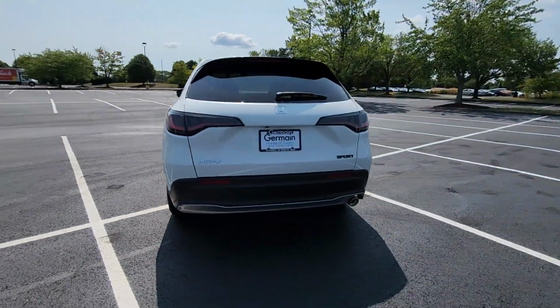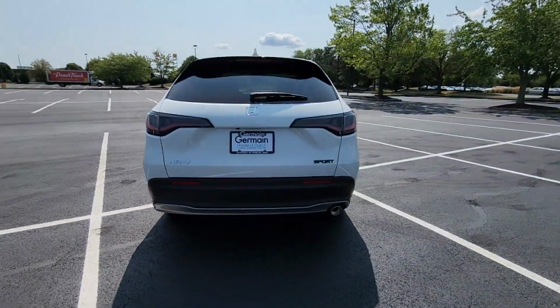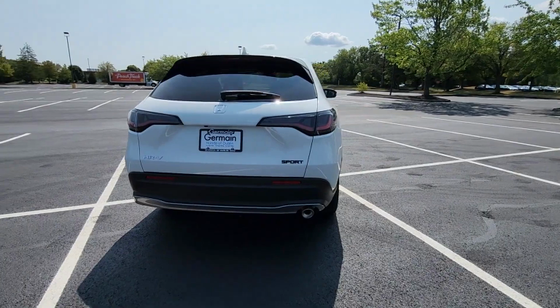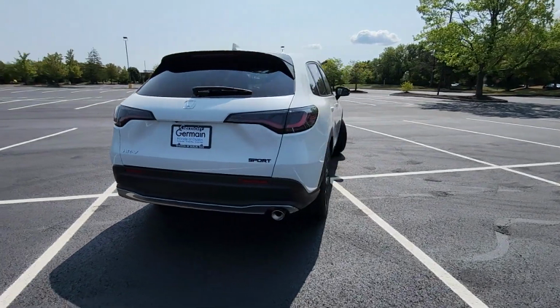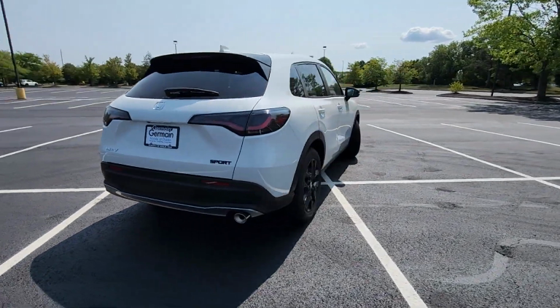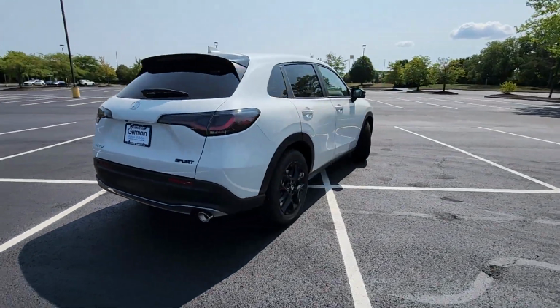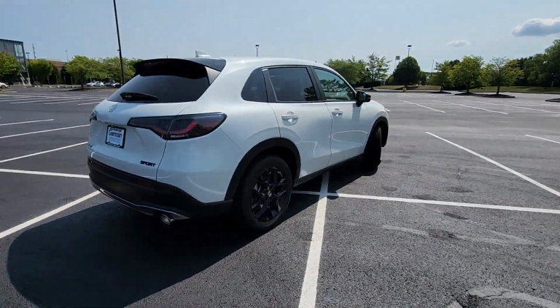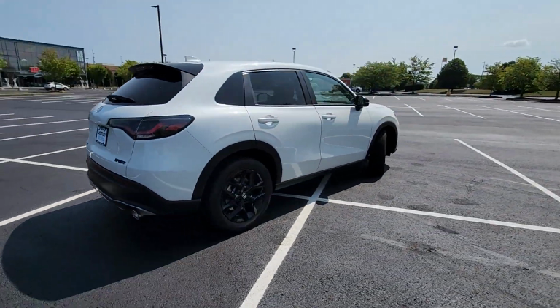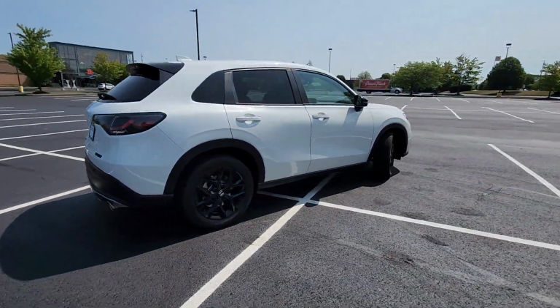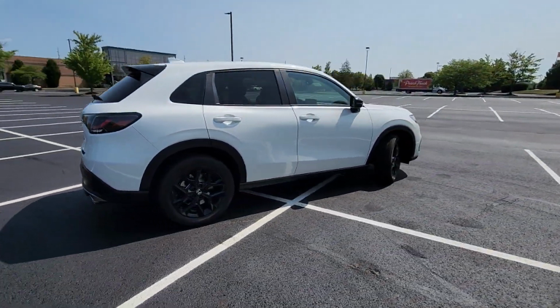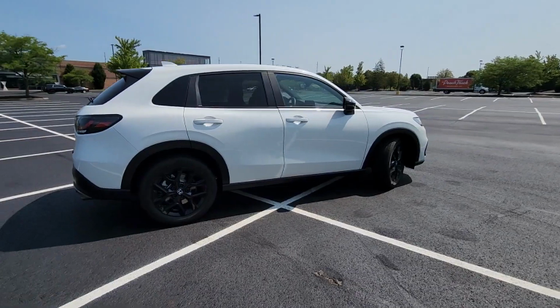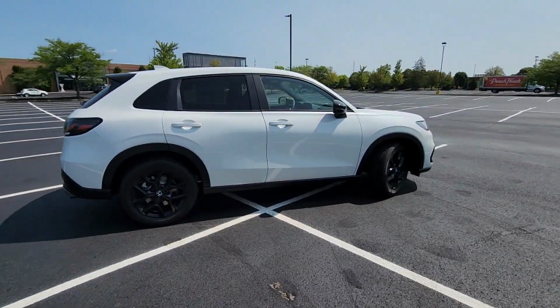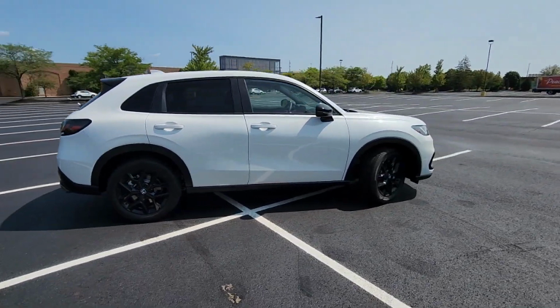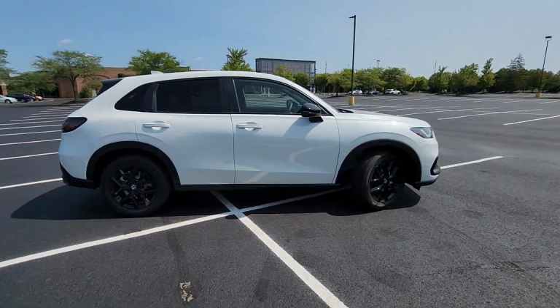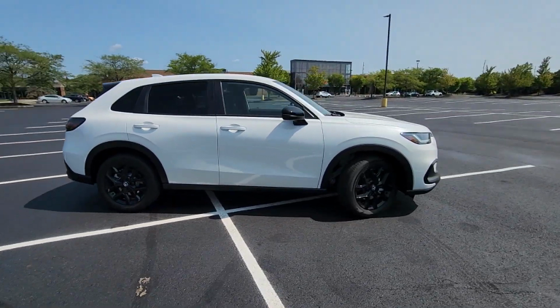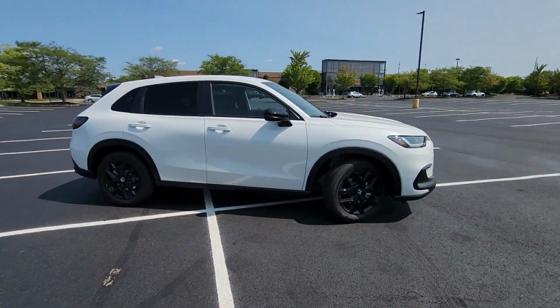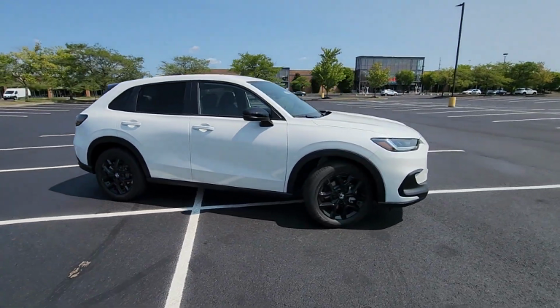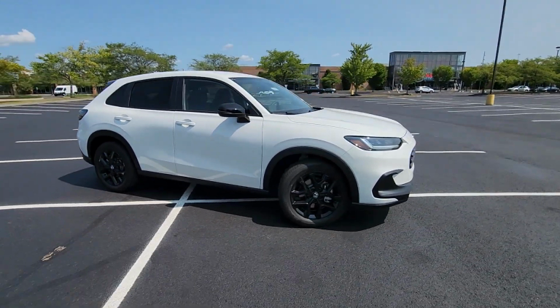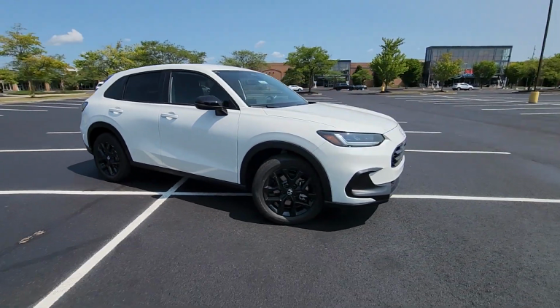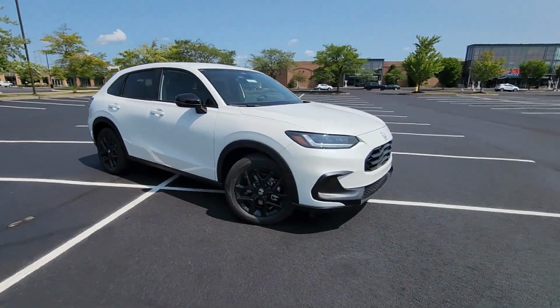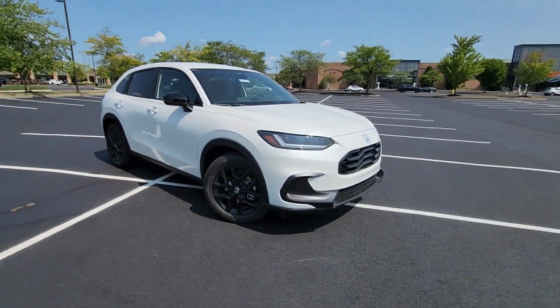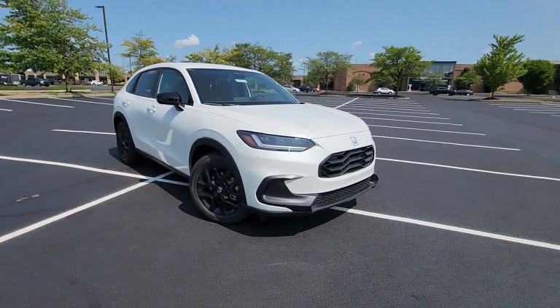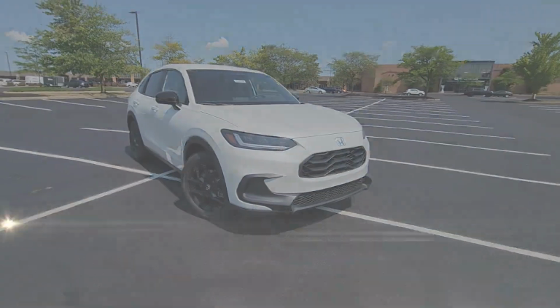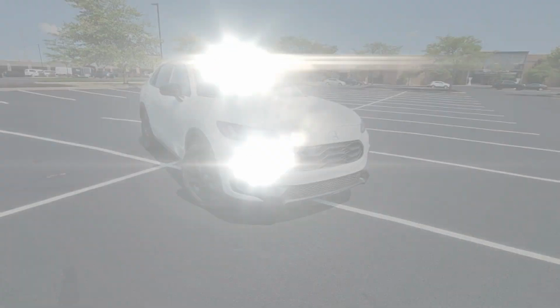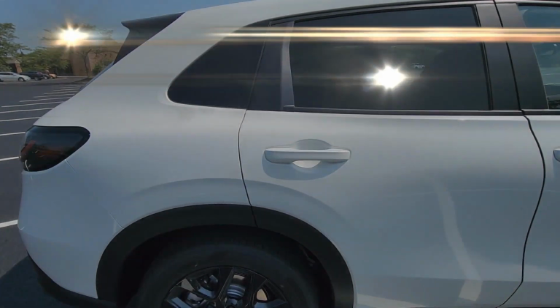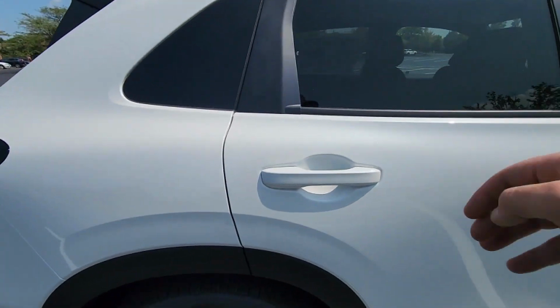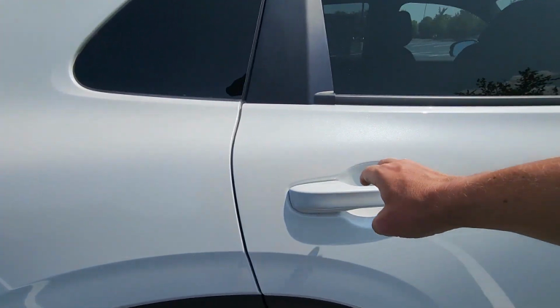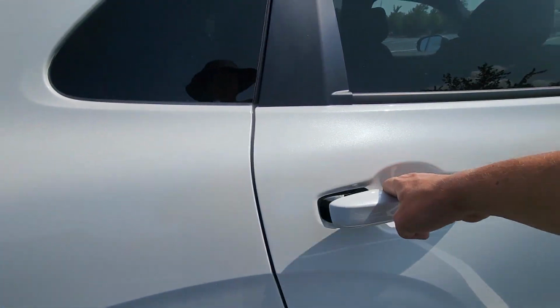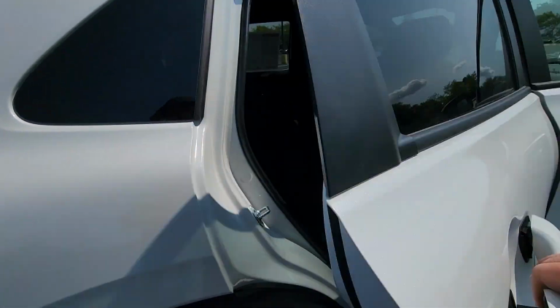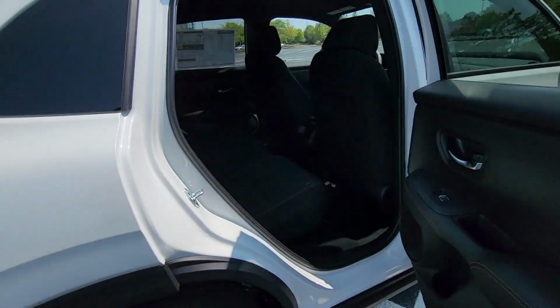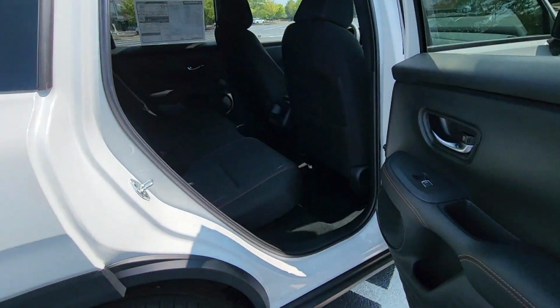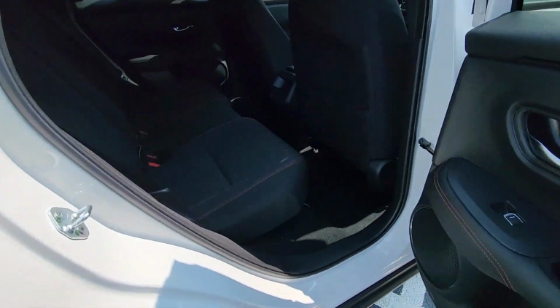Cross-traffic alert, lane keeping assist, side view mirrors with turn signals, lane departure warning, blind spot monitor, all-wheel drive, heated side view mirrors, backup camera.